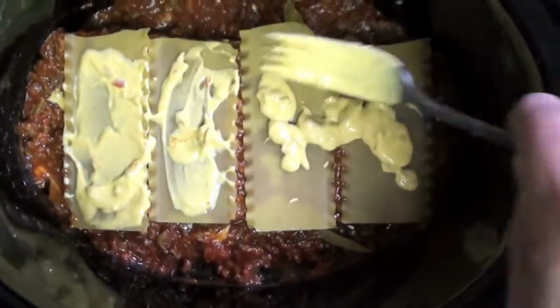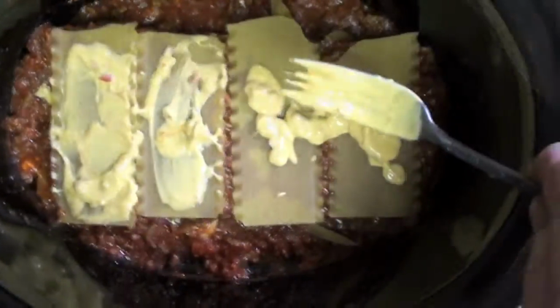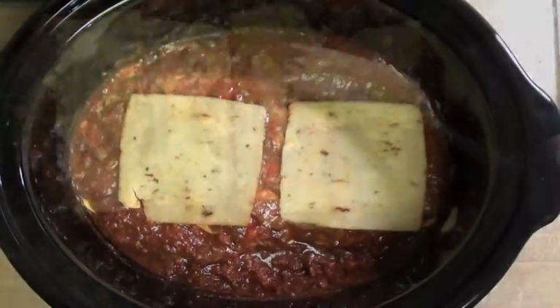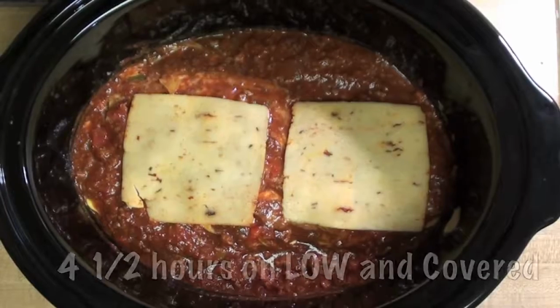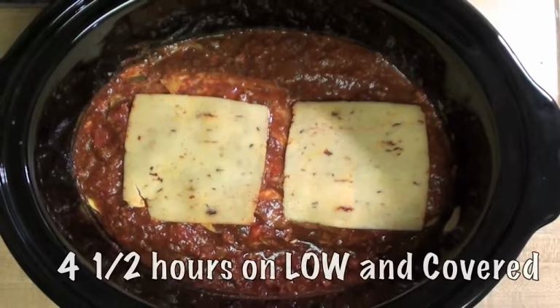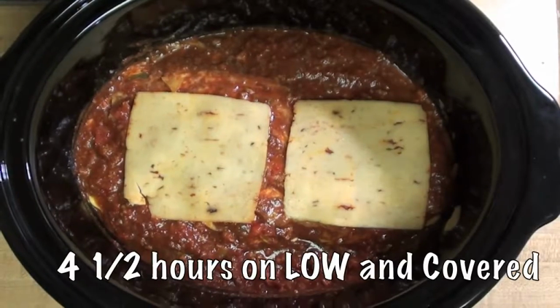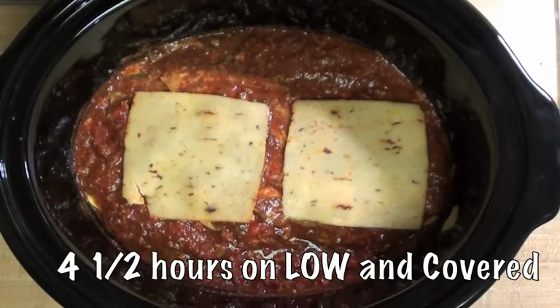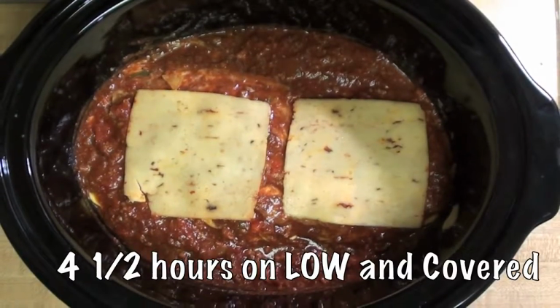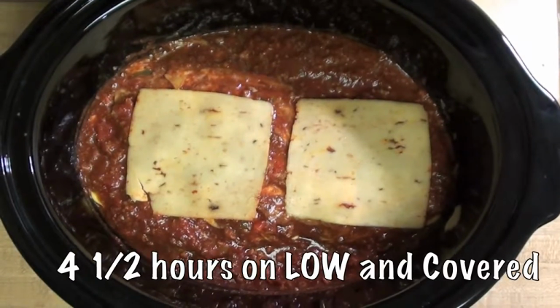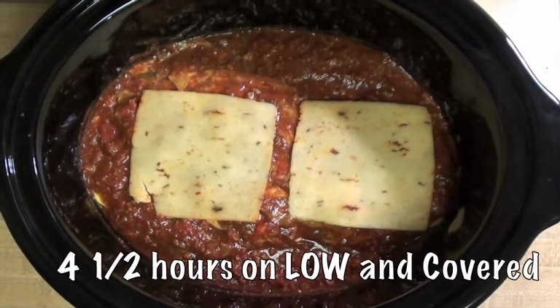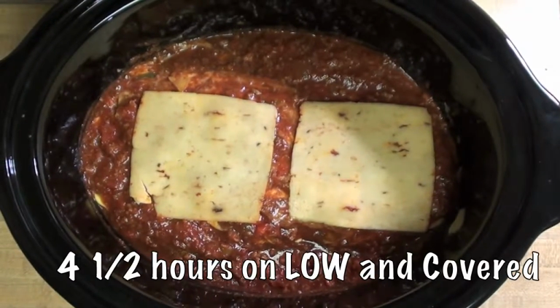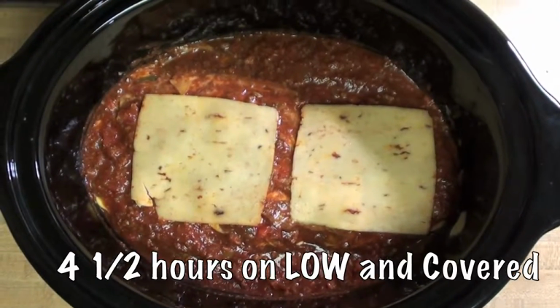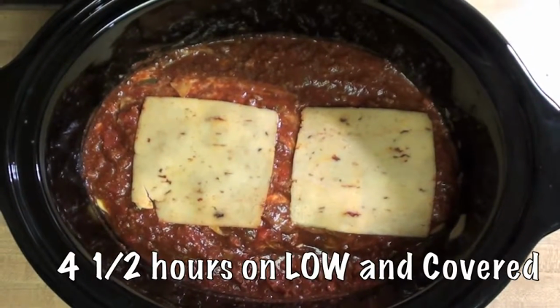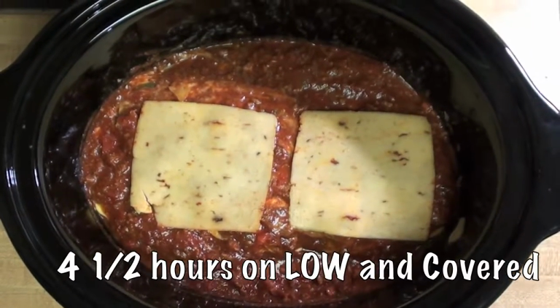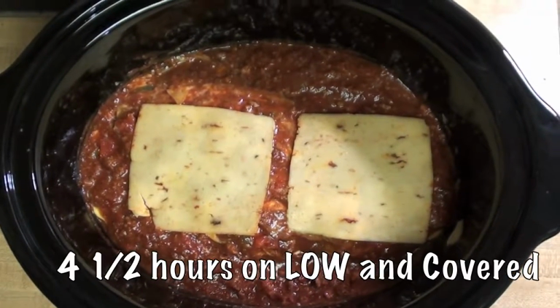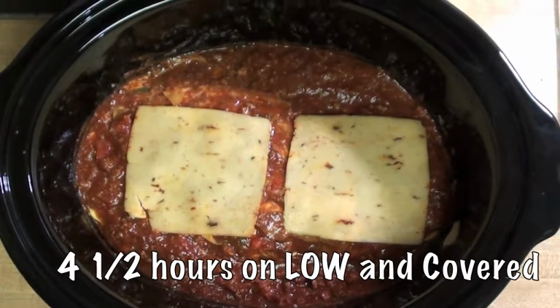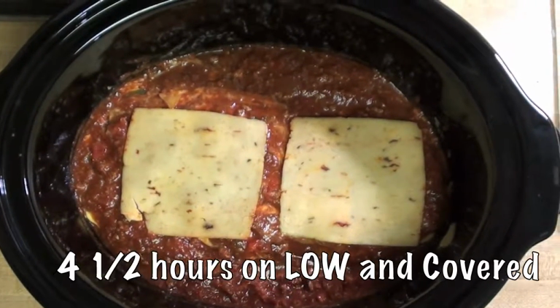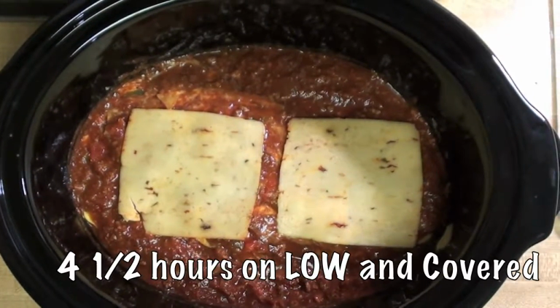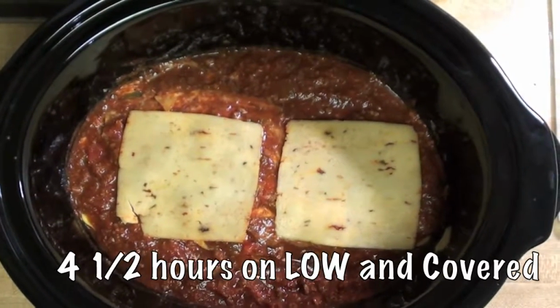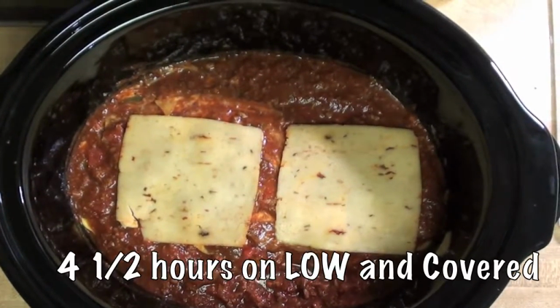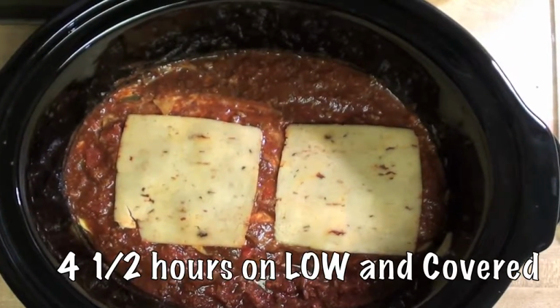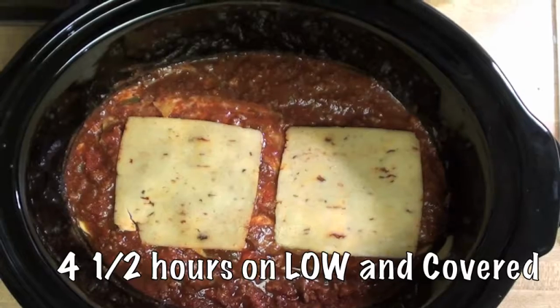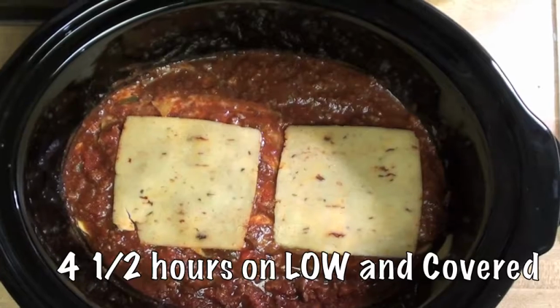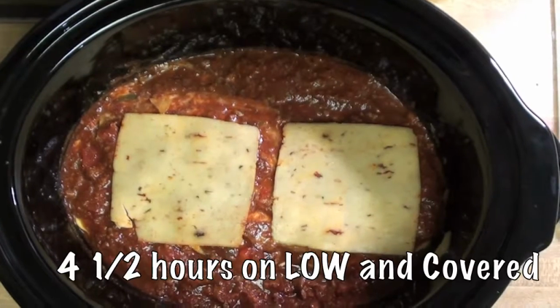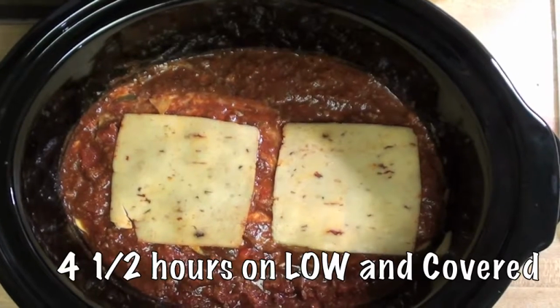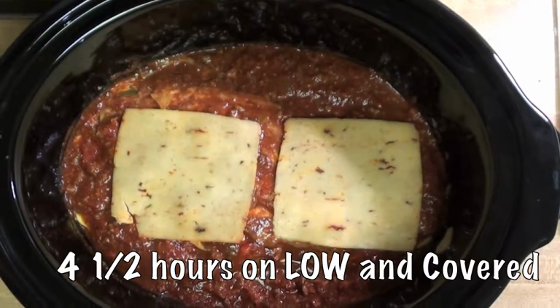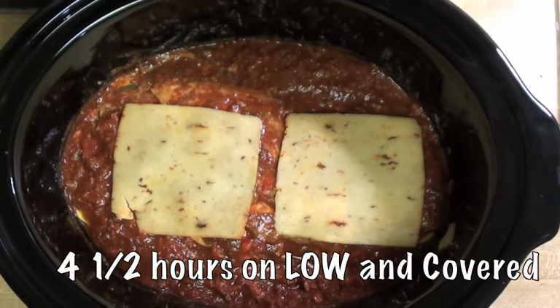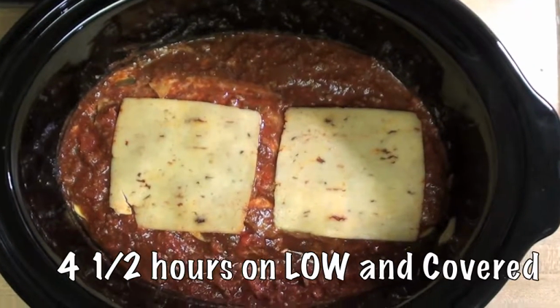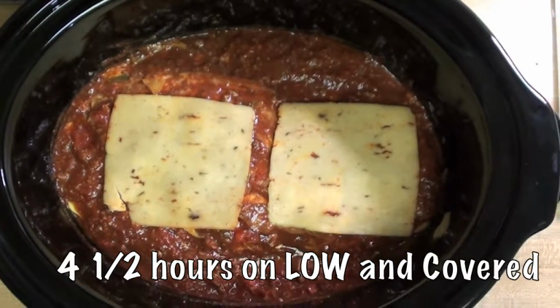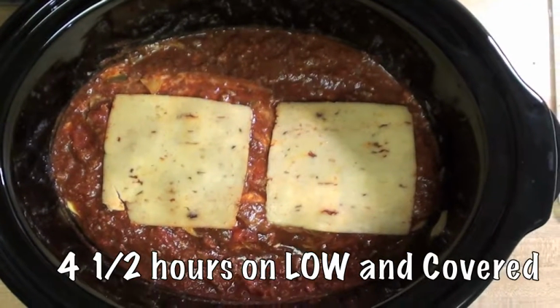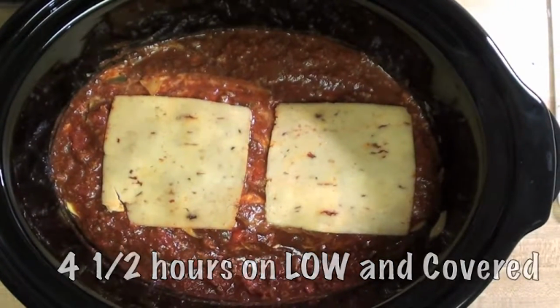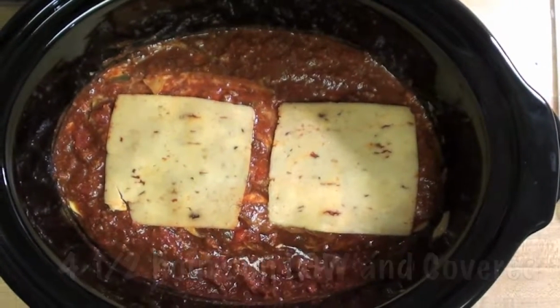After I get all the layers done, I top it off with a couple of slices of chipotle gouda cheese. It's a spicy gouda — it's pretty good.